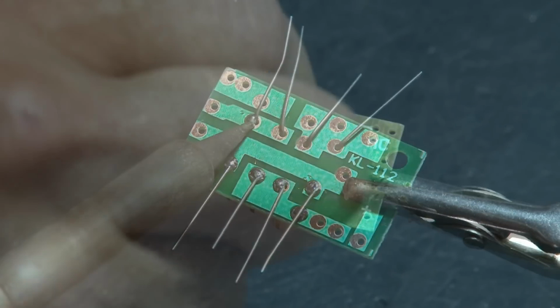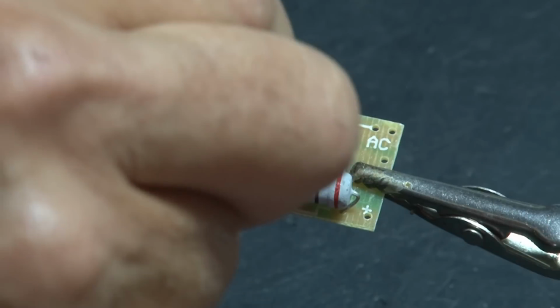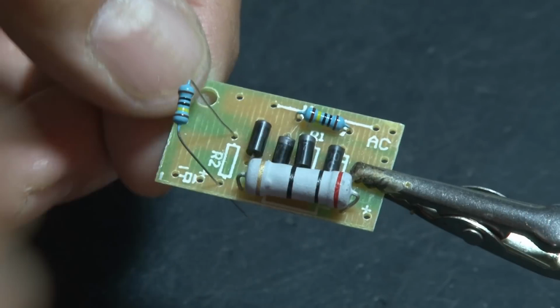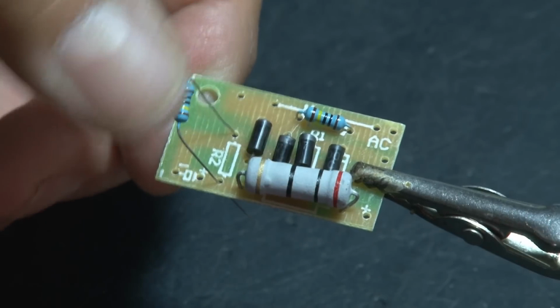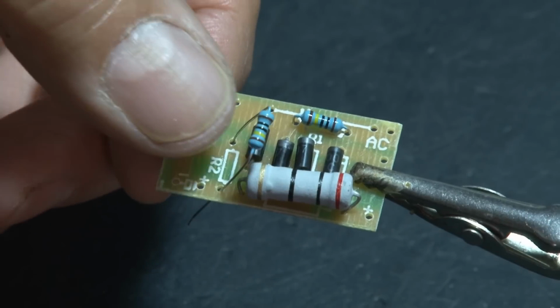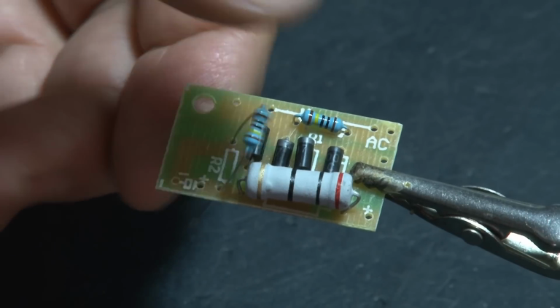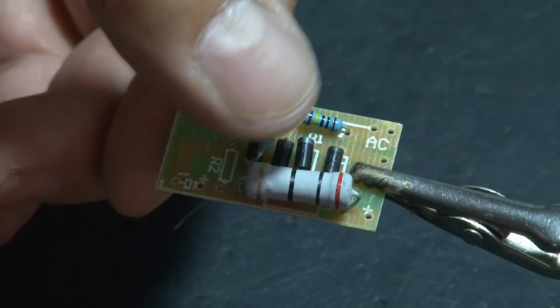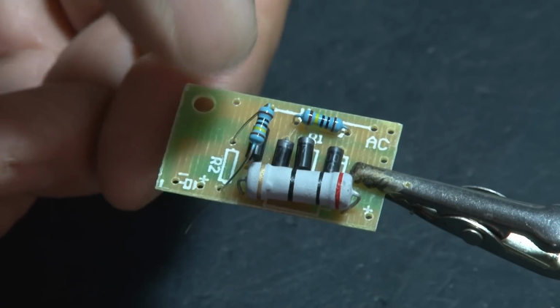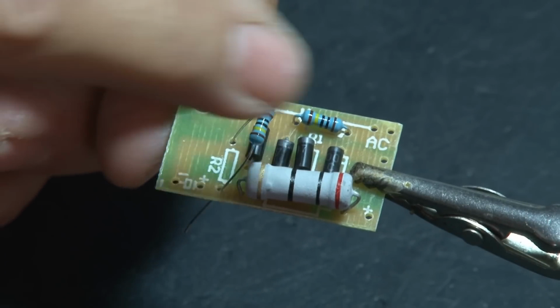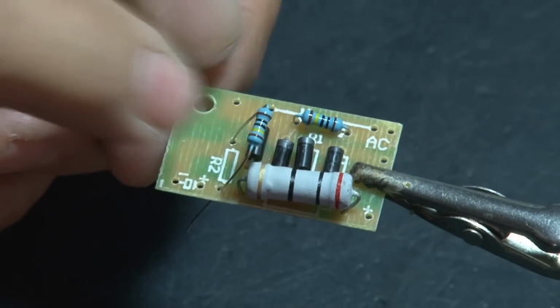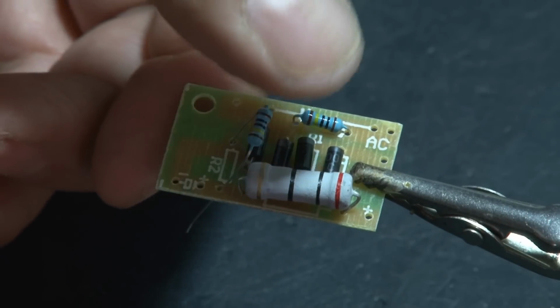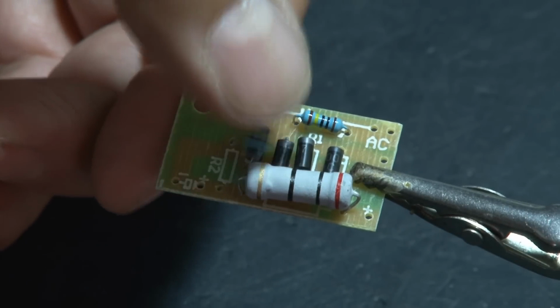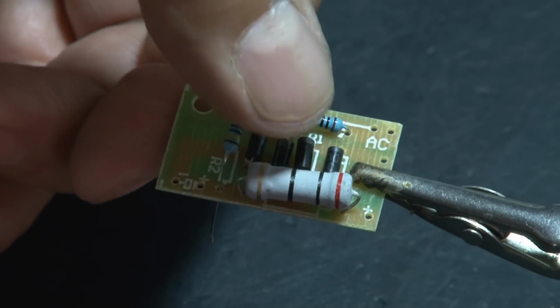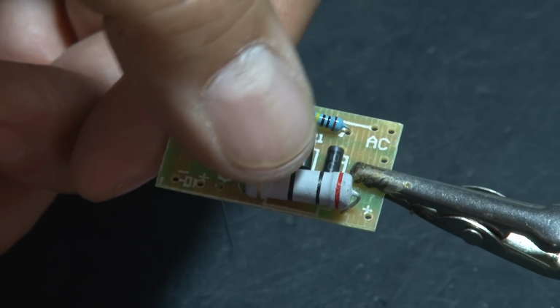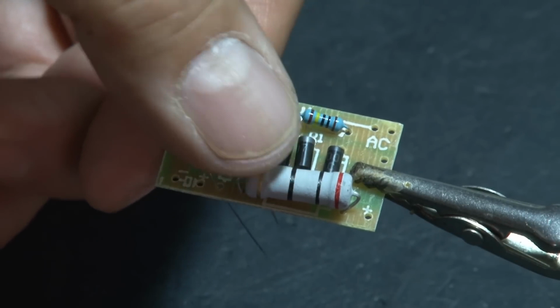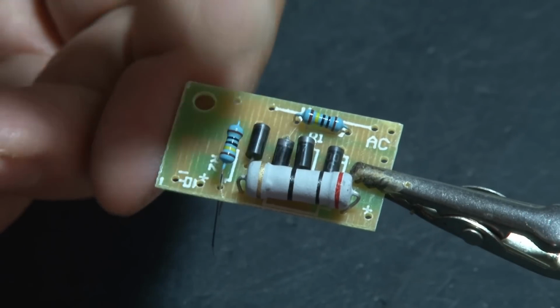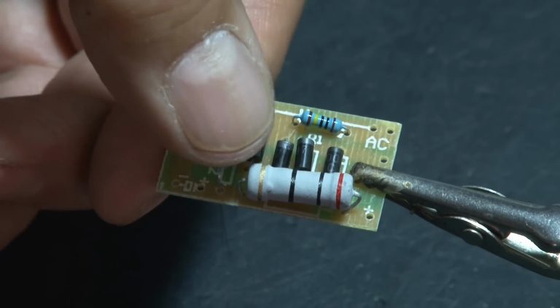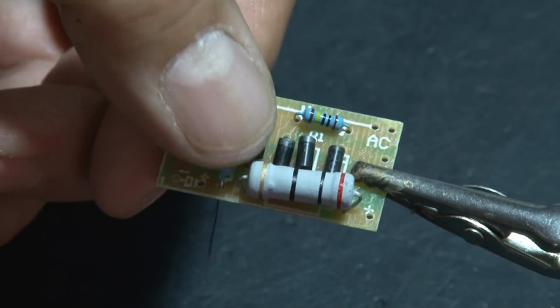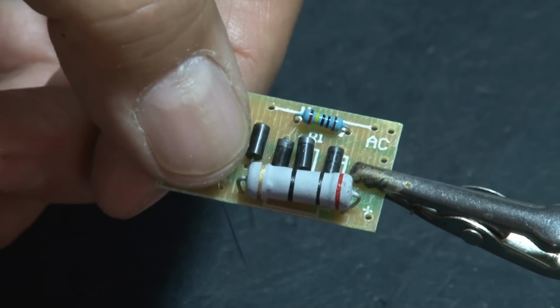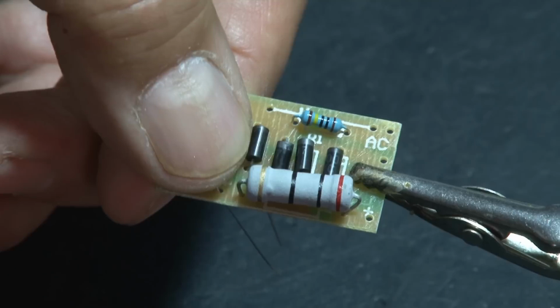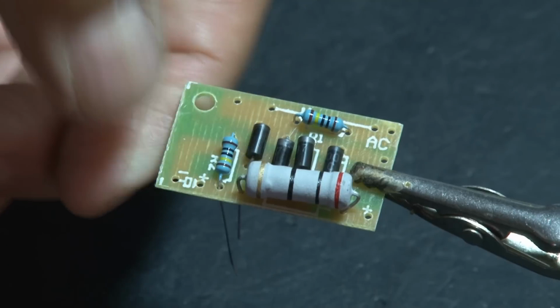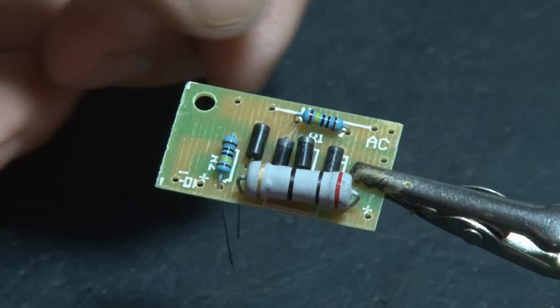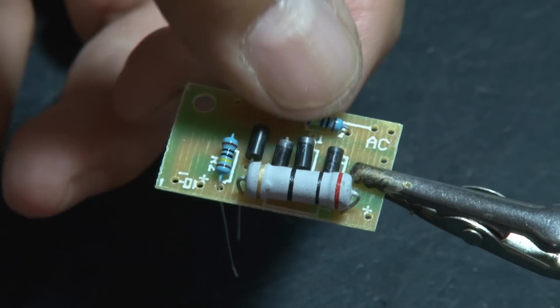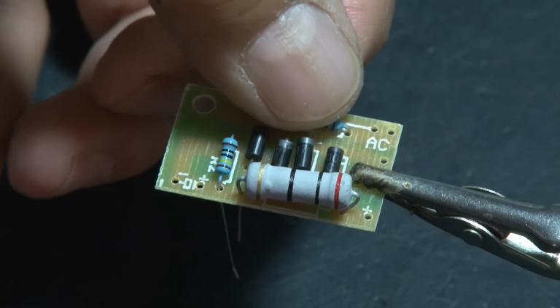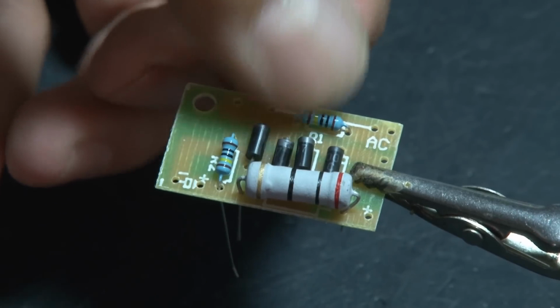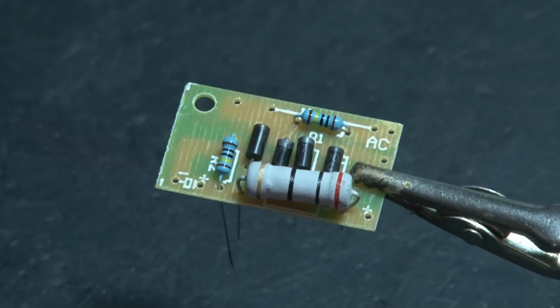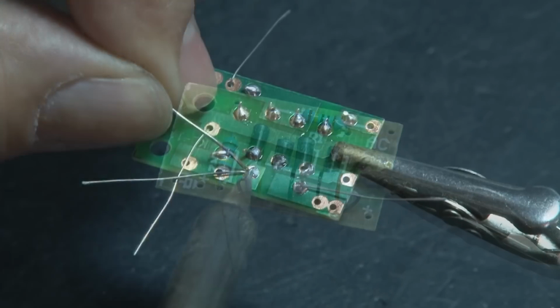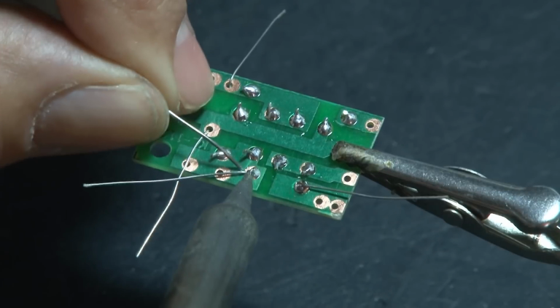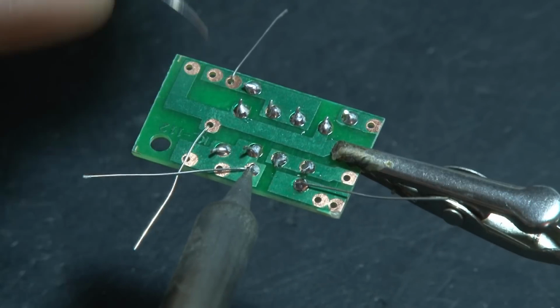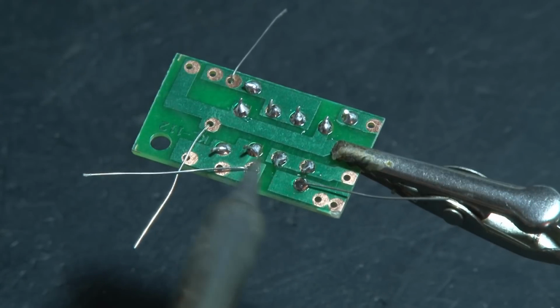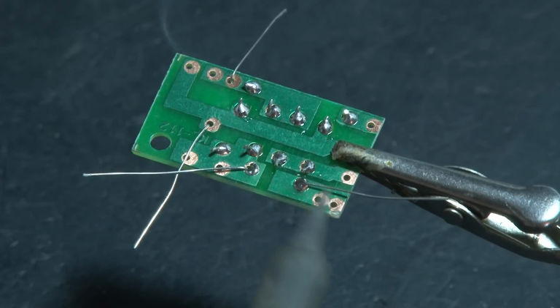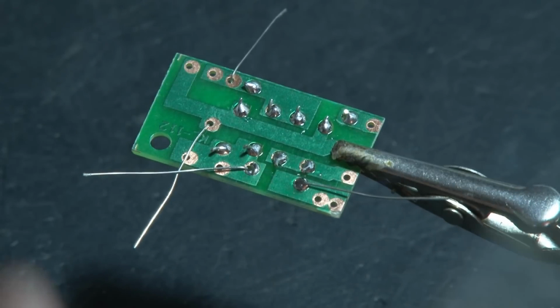Then it's time for a couple of resistors. These are one mega-ohm resistors, and they also have an R1 and R2 marking on the board where they will go. Solder them in place.